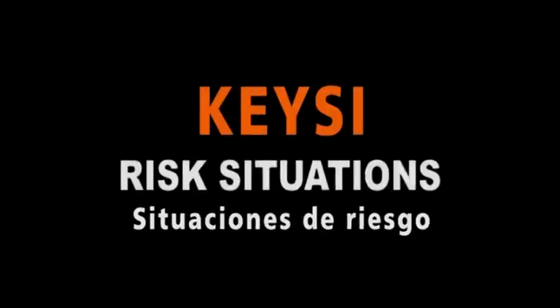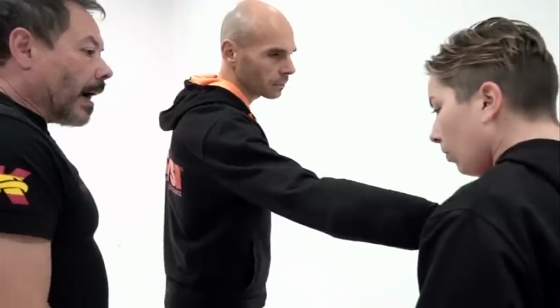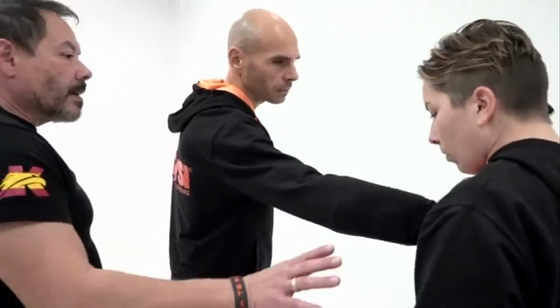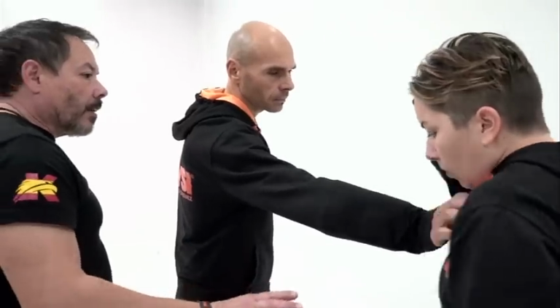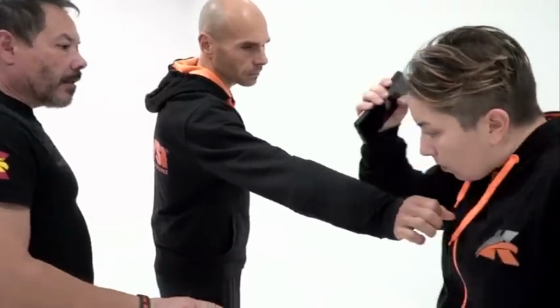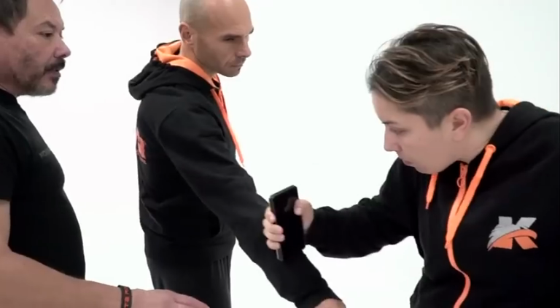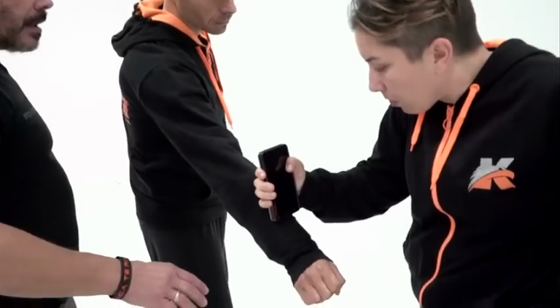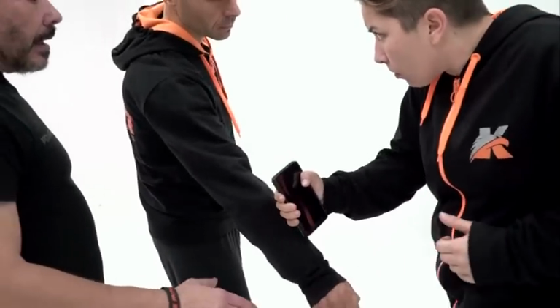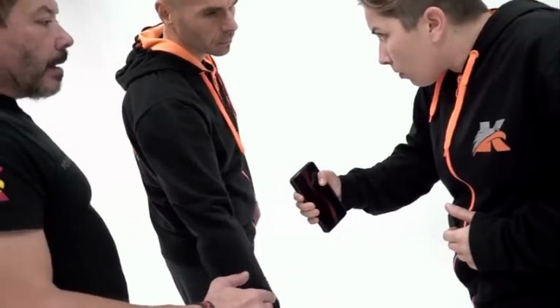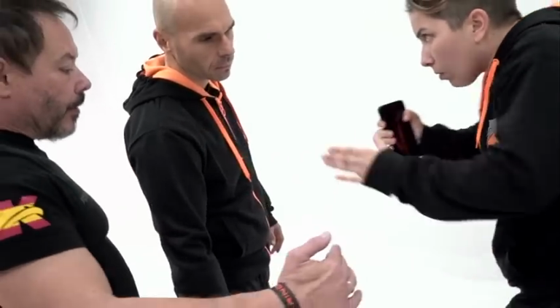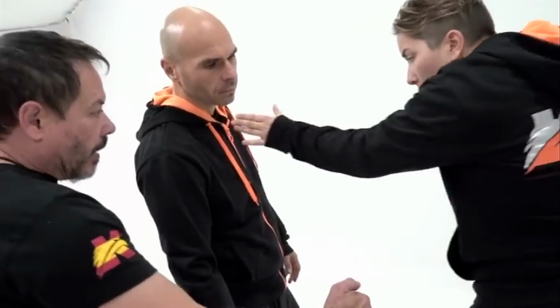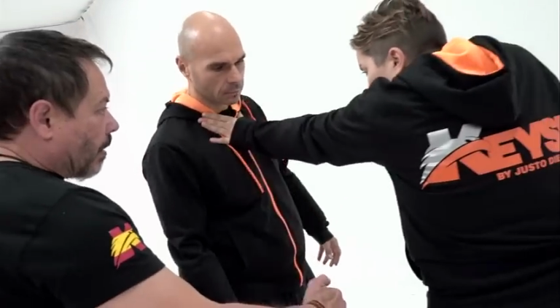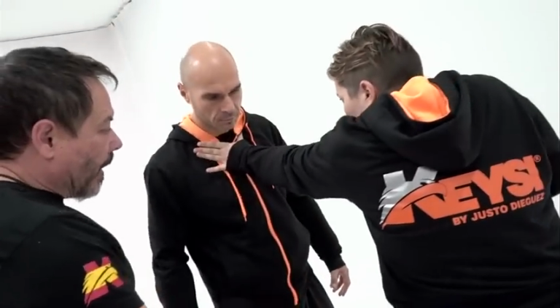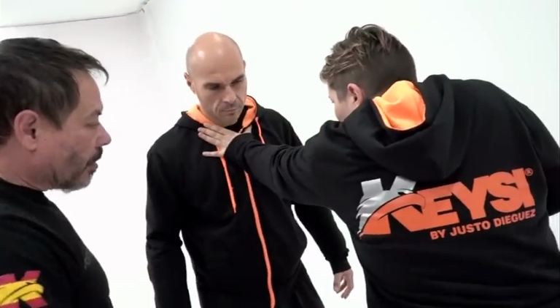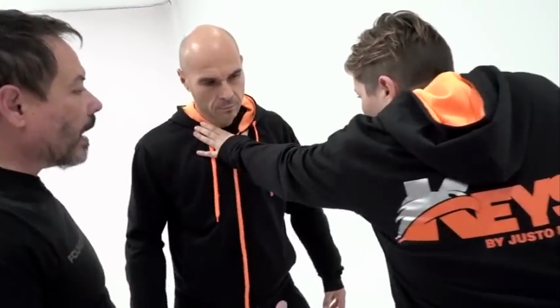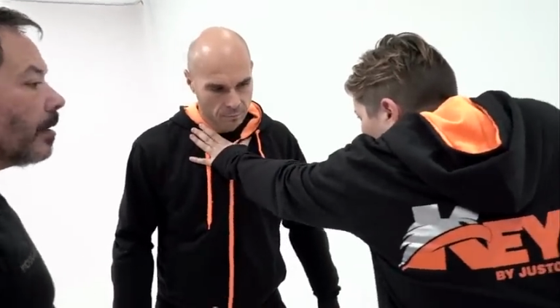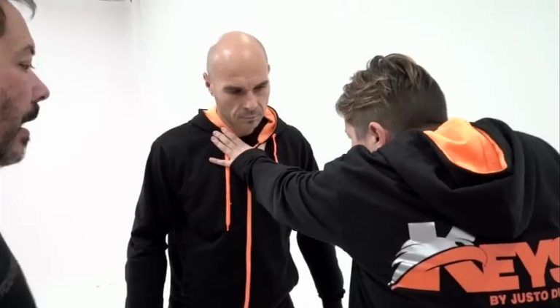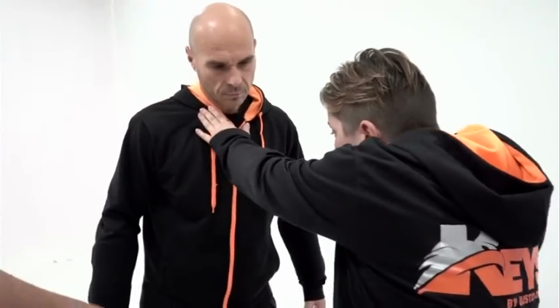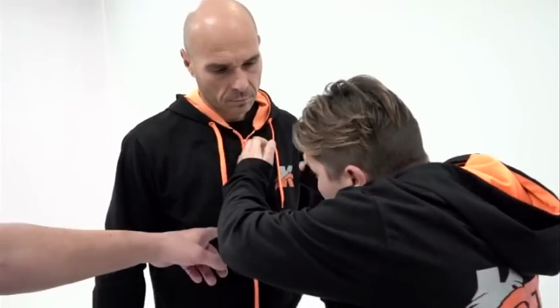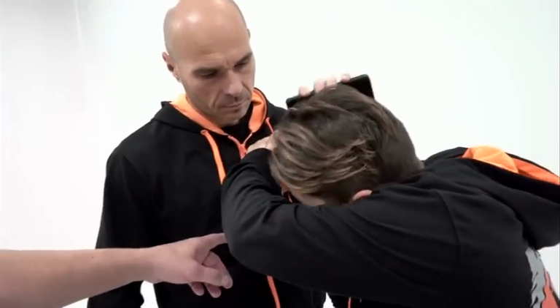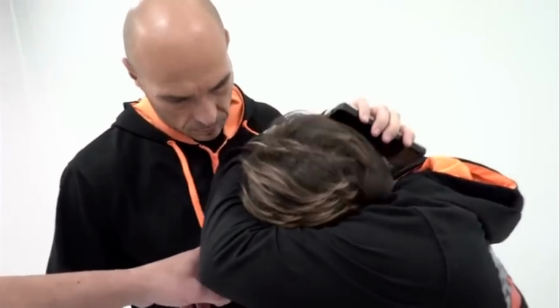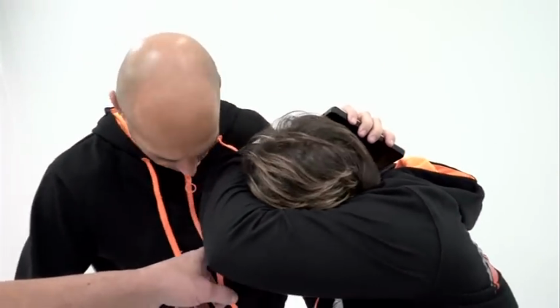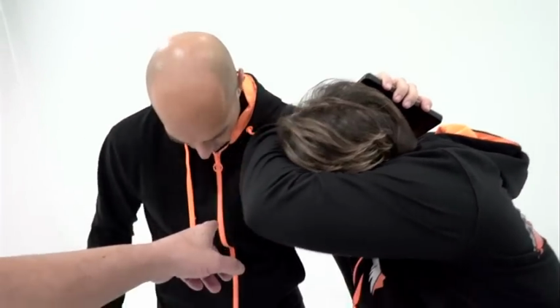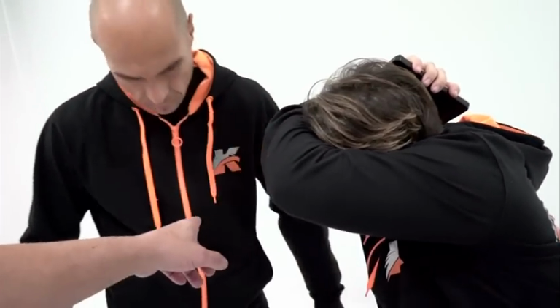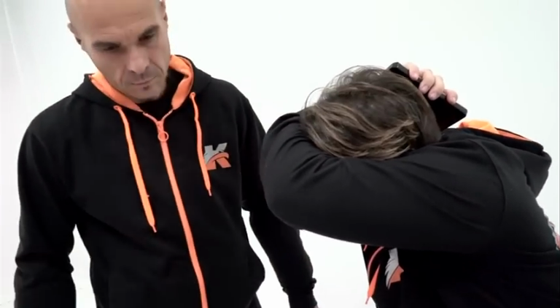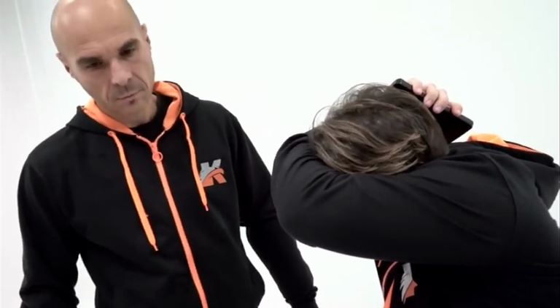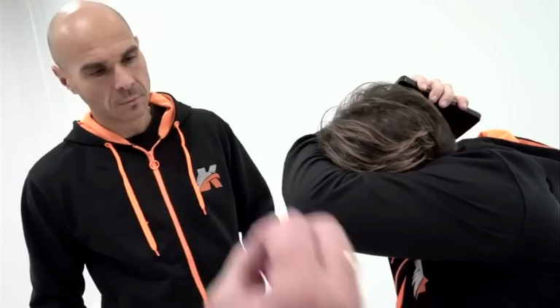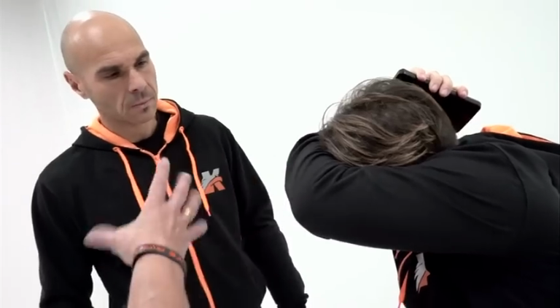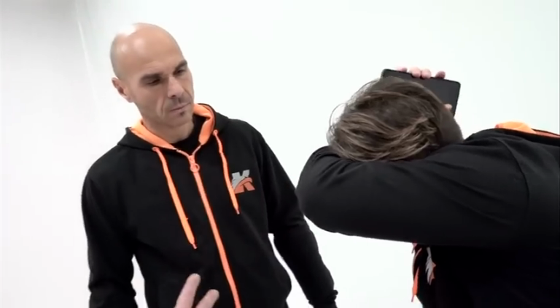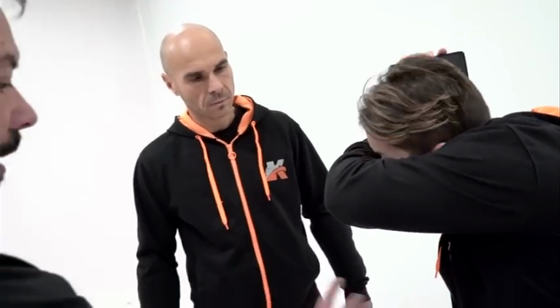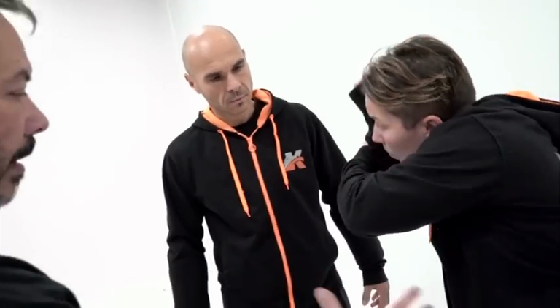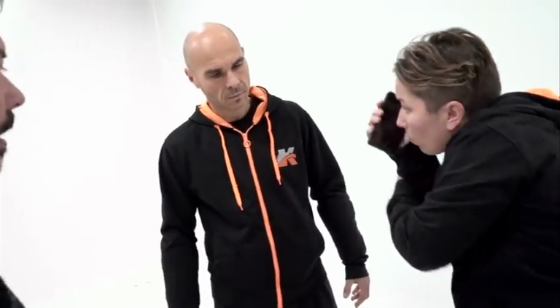Antes de ese agarre nos anticipamos y, anticipándonos en el espacio, golpeamos llegando a esa distancia corta media para sacar al oponente de nuestra distancia corta.